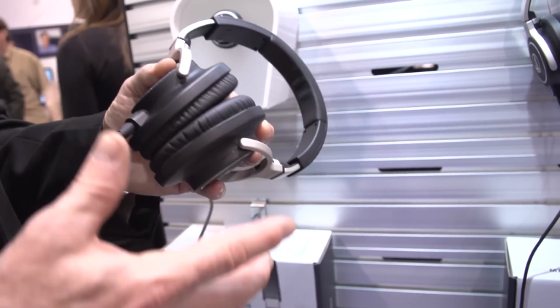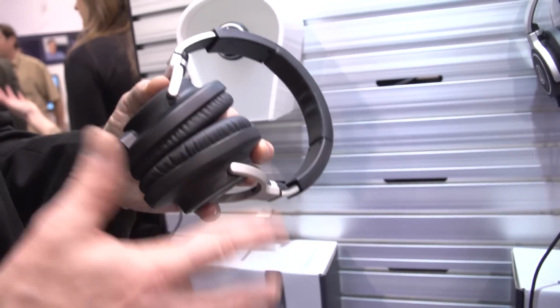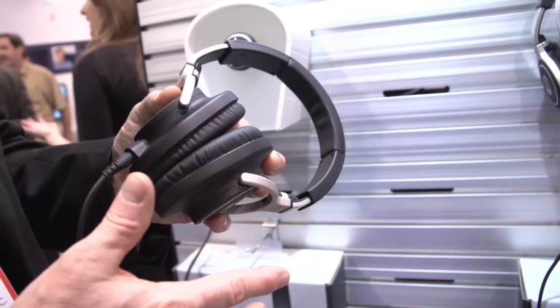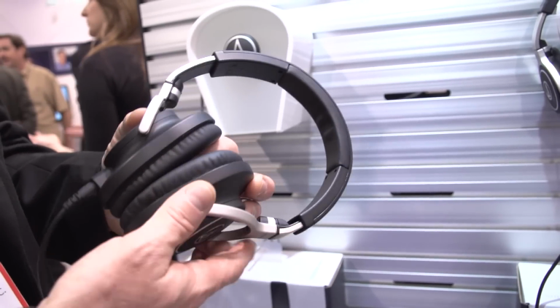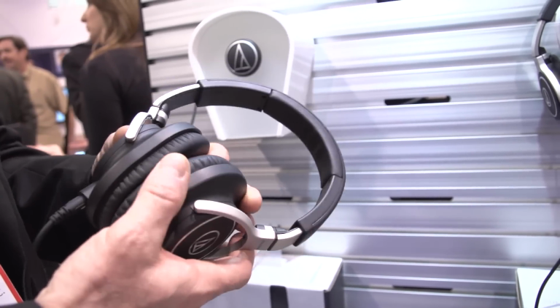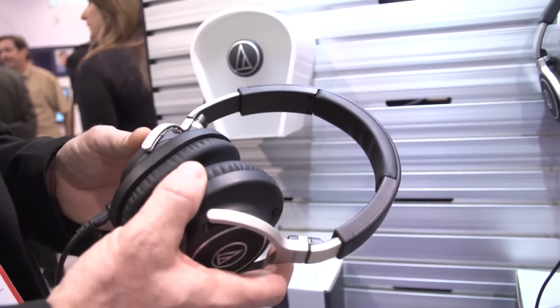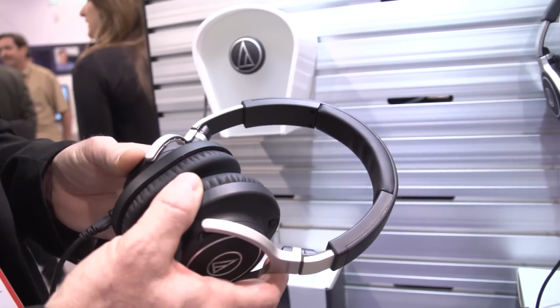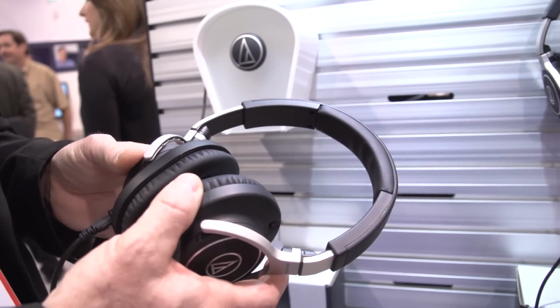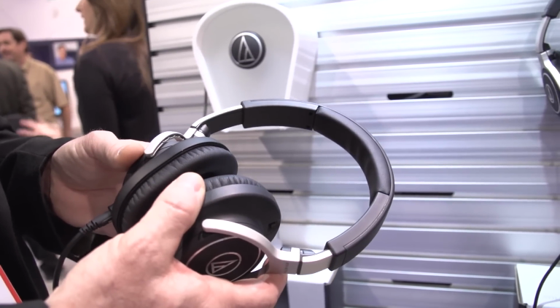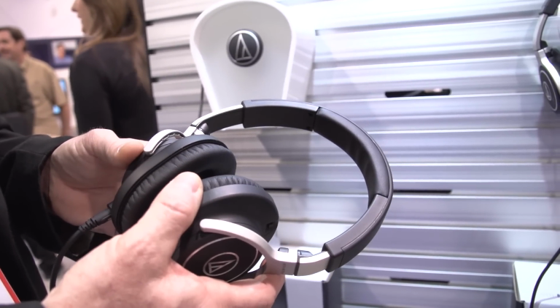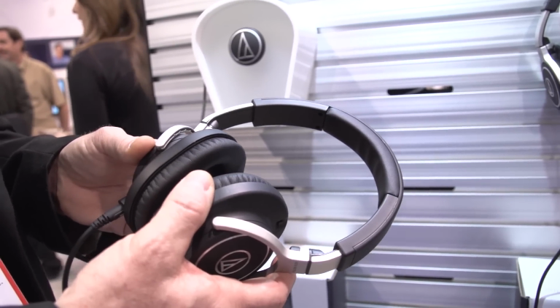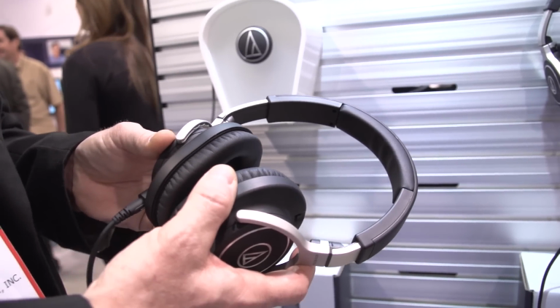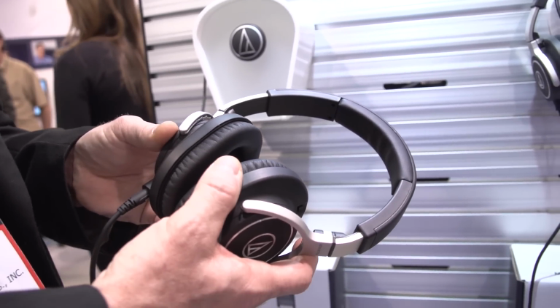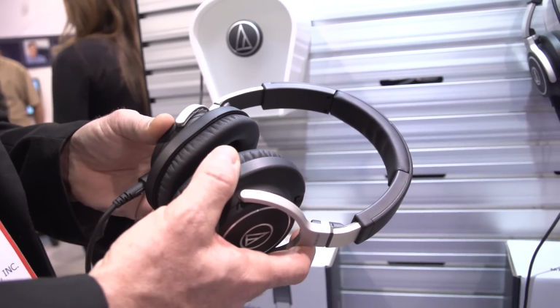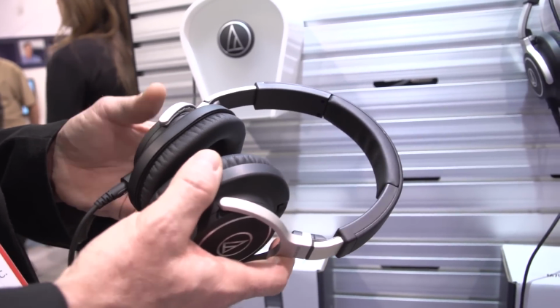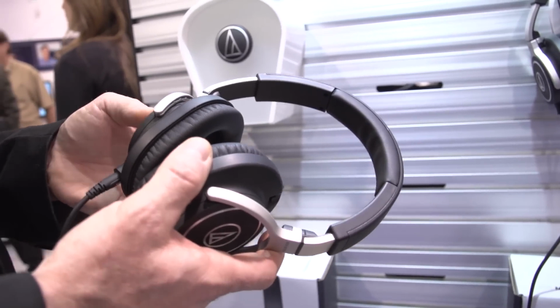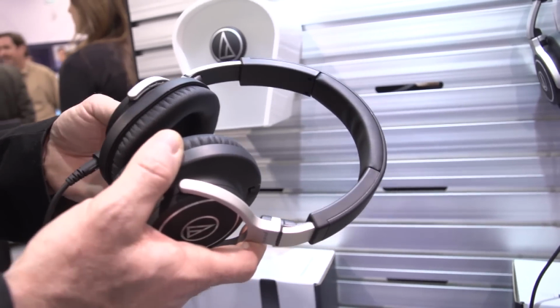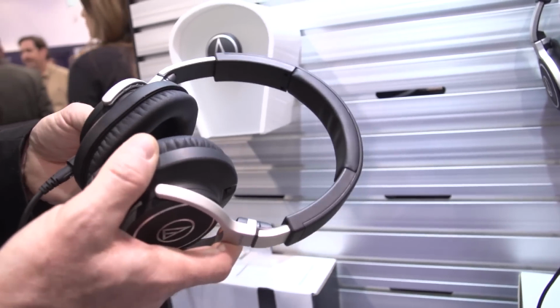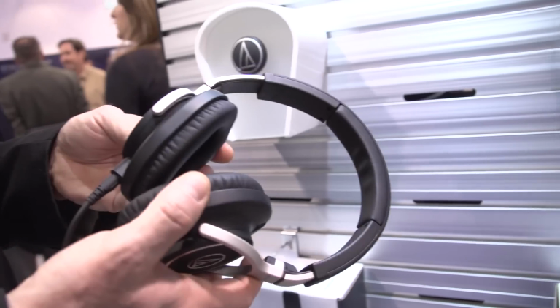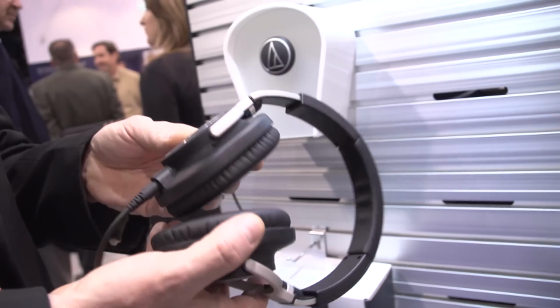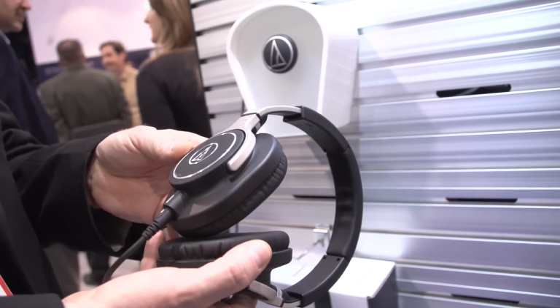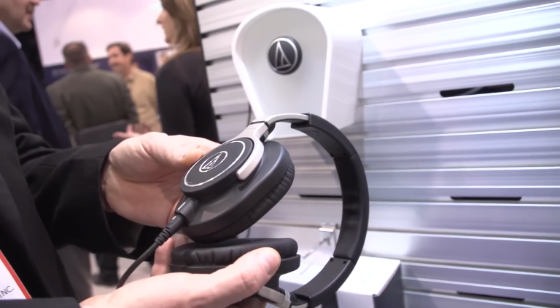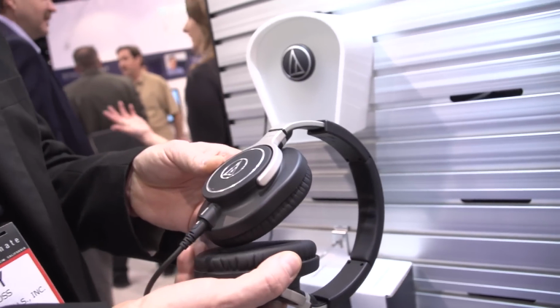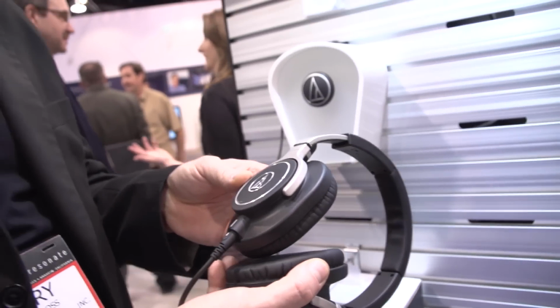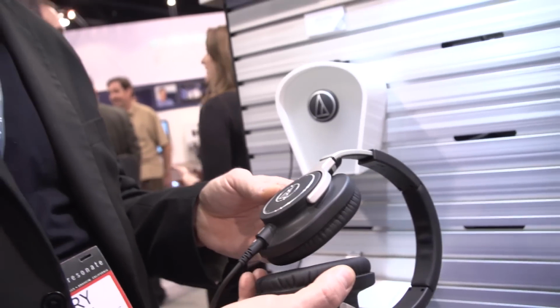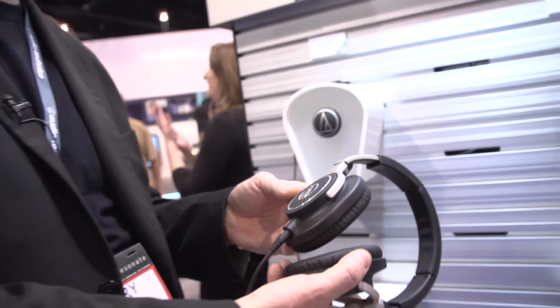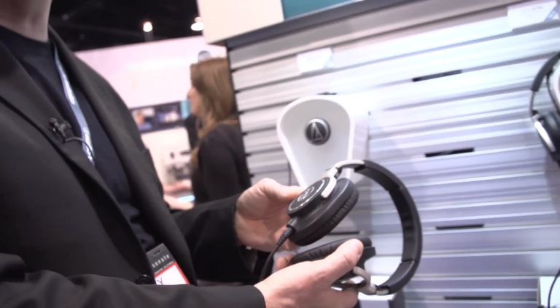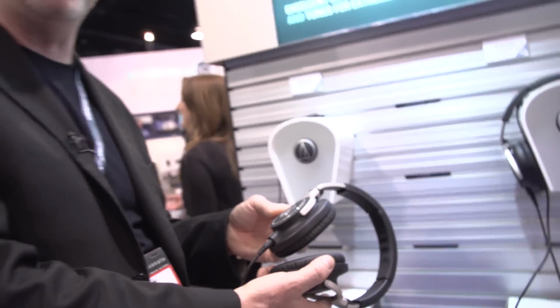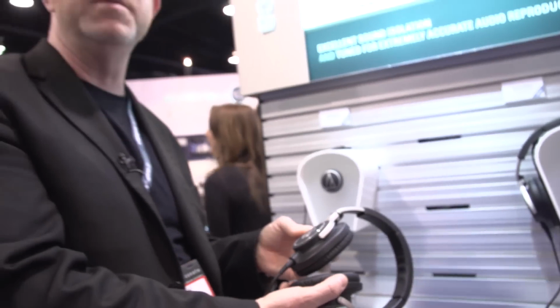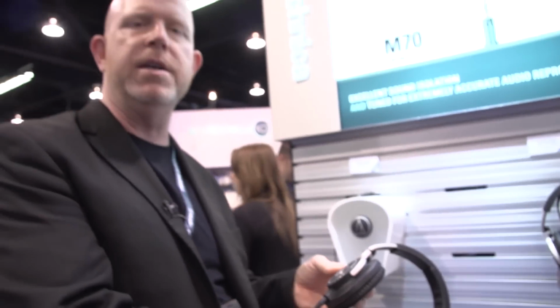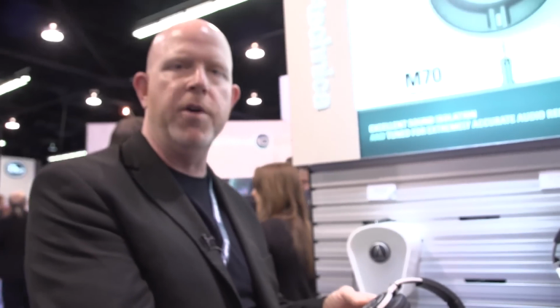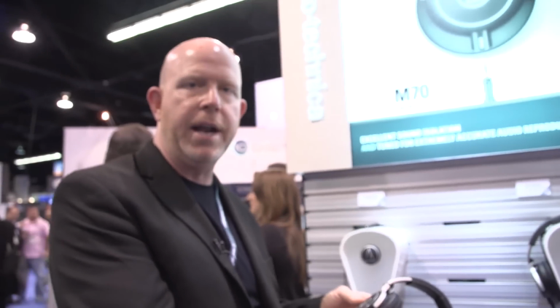It's an amazing sounding headphone. Great isolation if you're playing in a loud environment. And that's the ATH-M70X, the new flagship model in our M-Series headphone lineup.